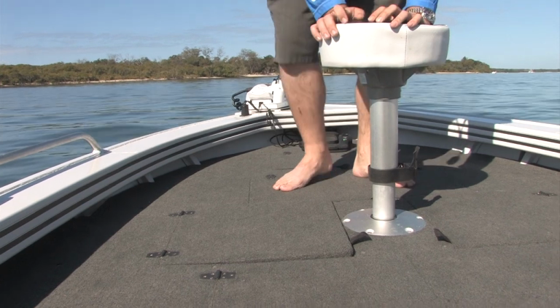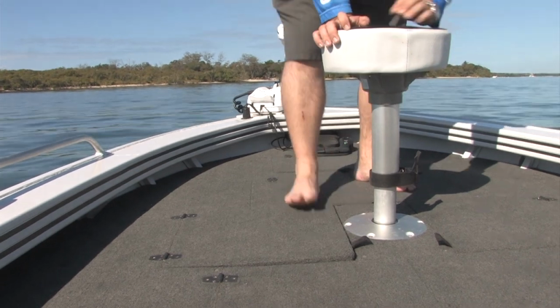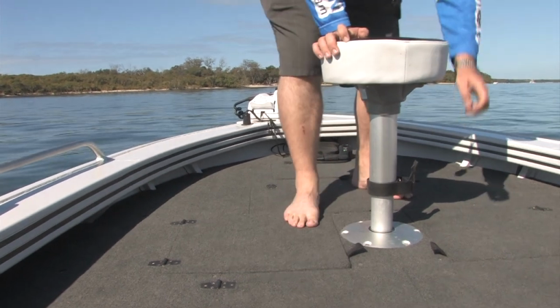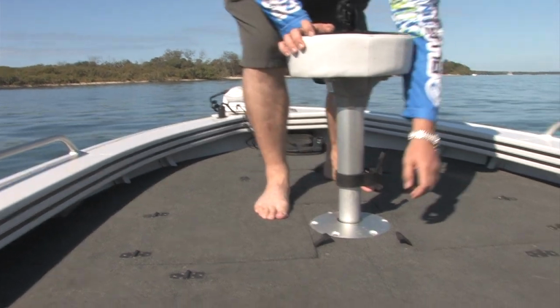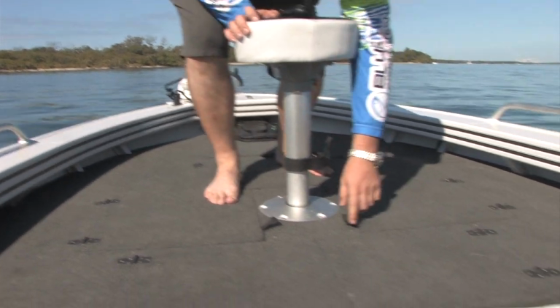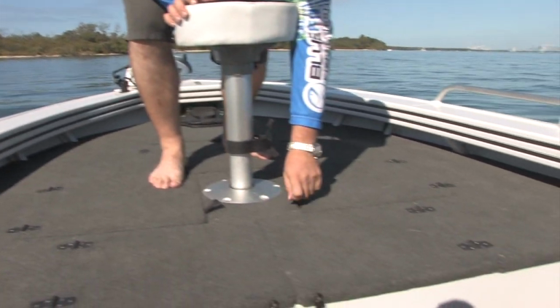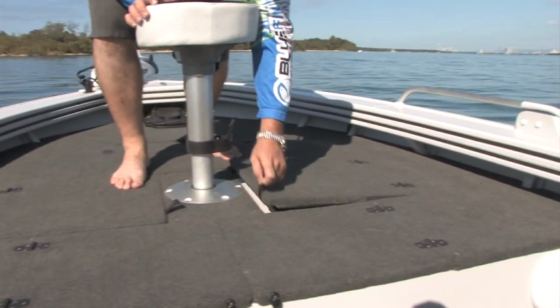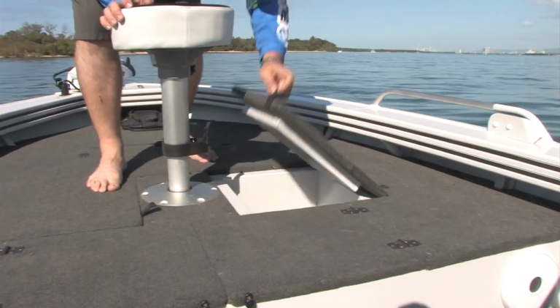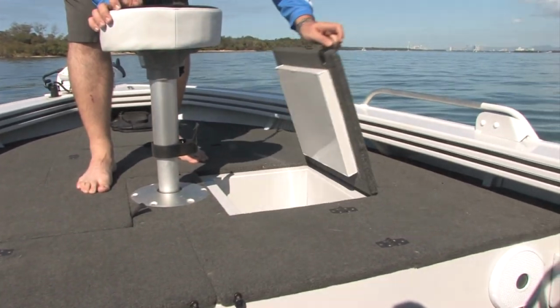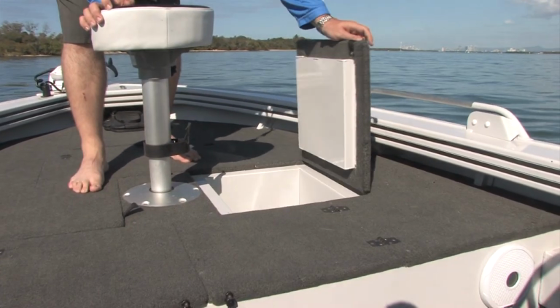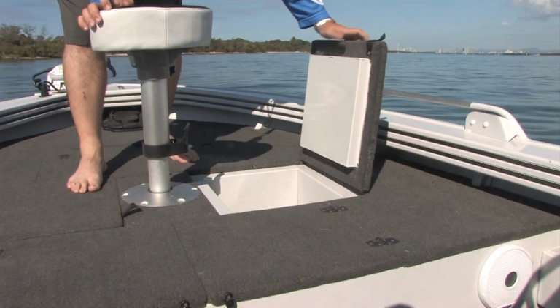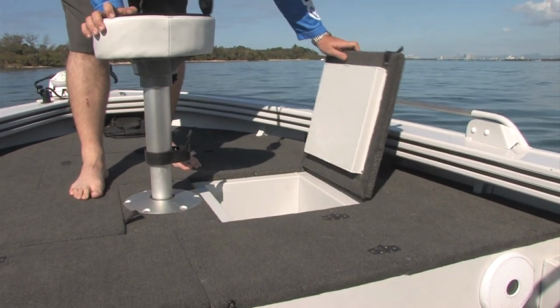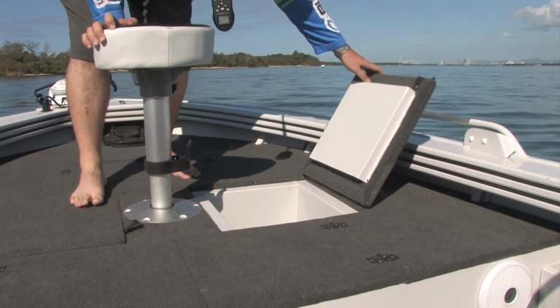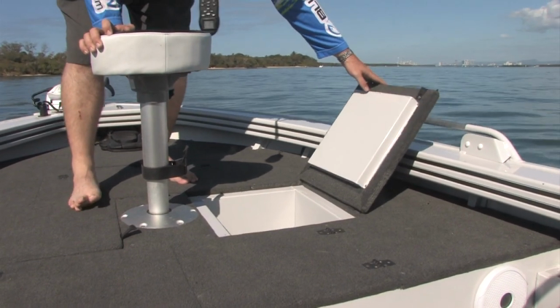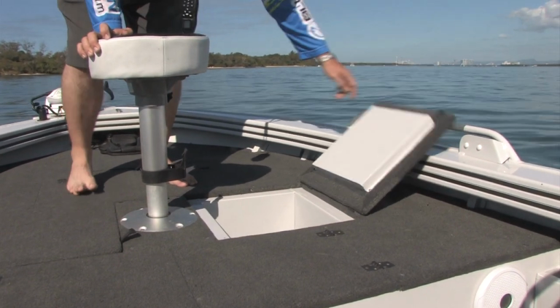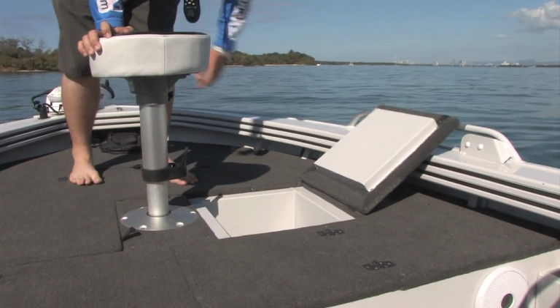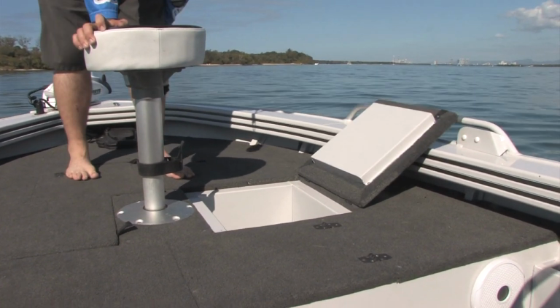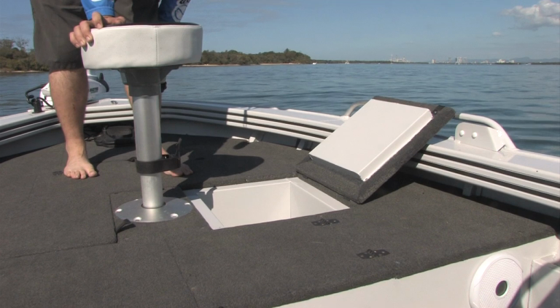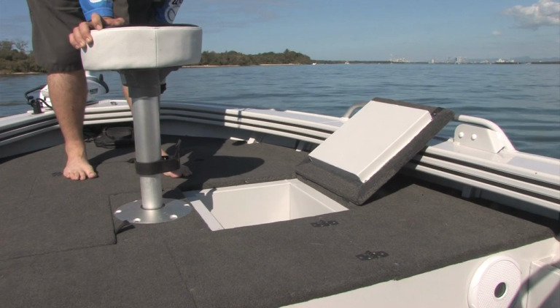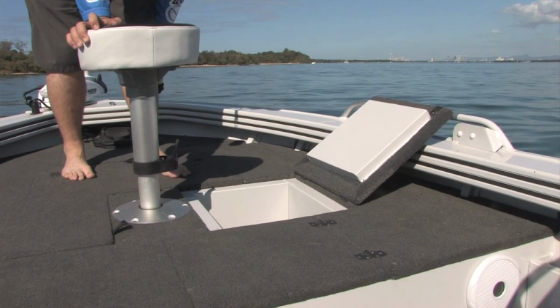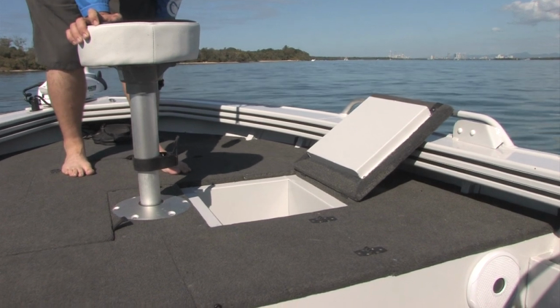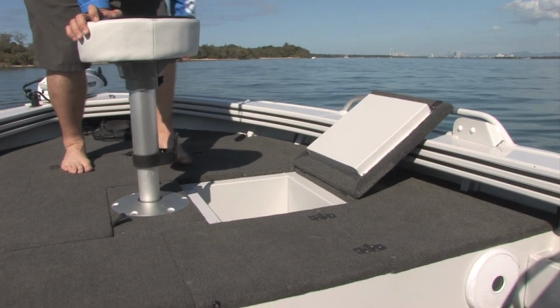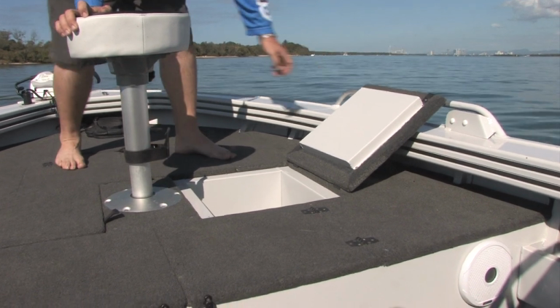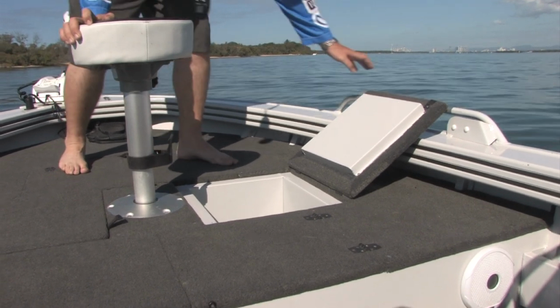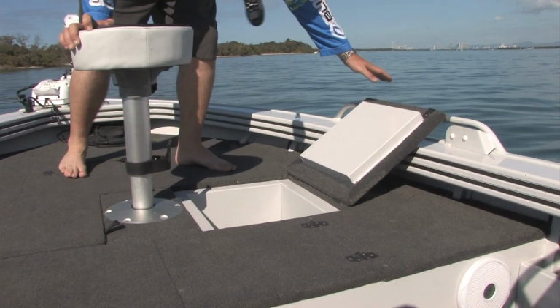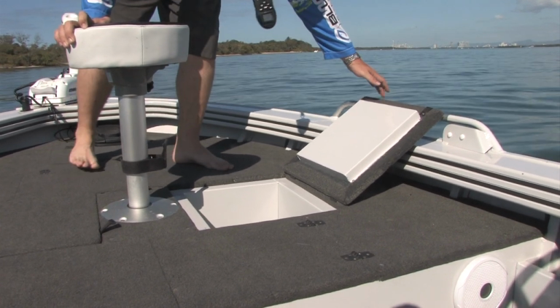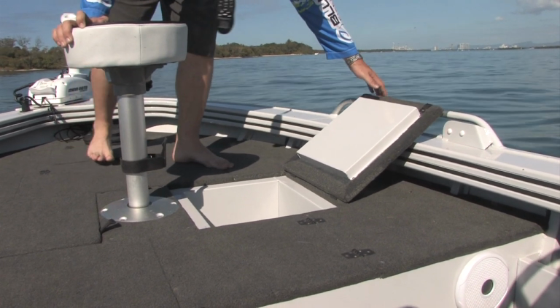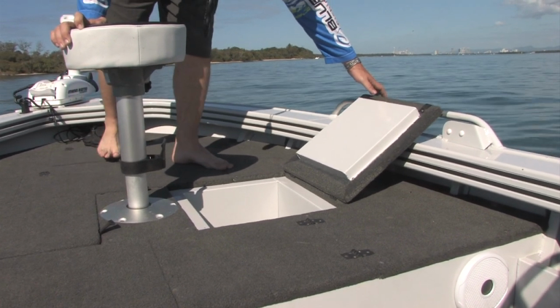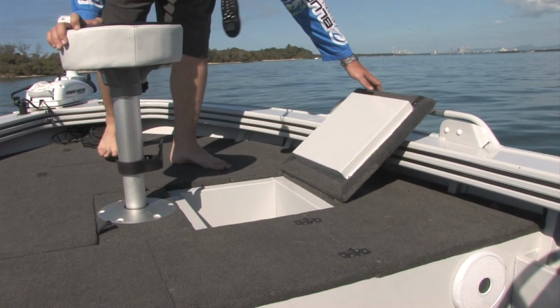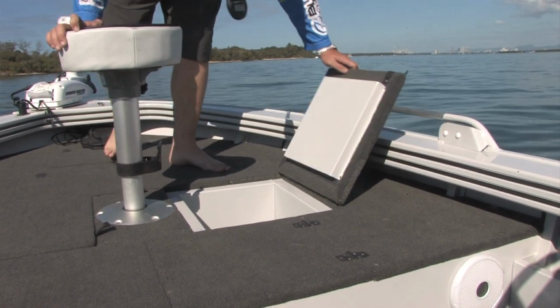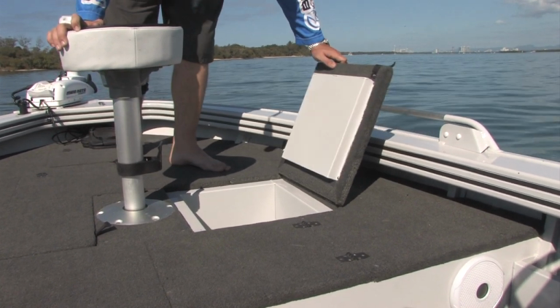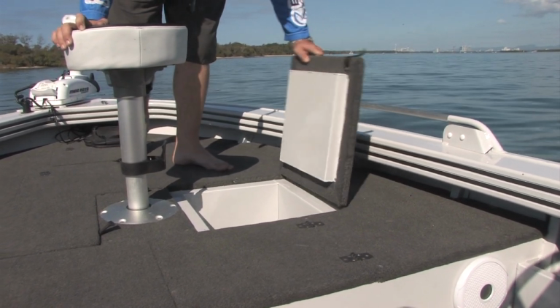On the other side we've got an Indec Esky — pretty good for 30 cans of soft drink and keeps it nice and cool while you're out on the water.